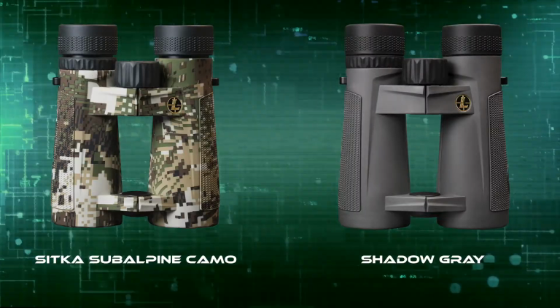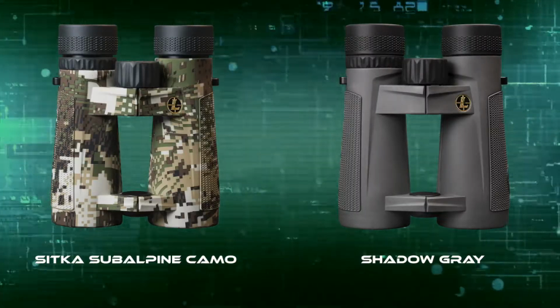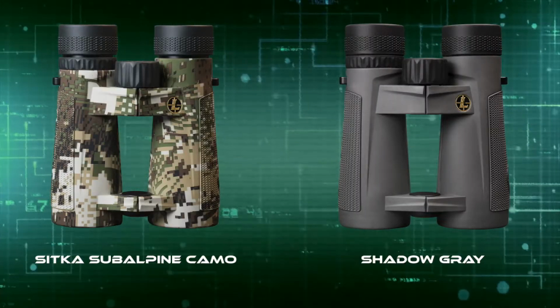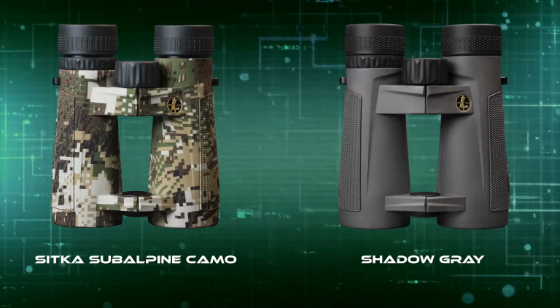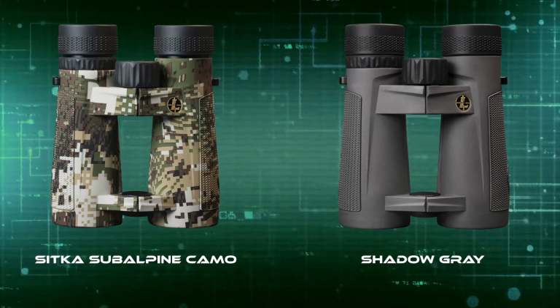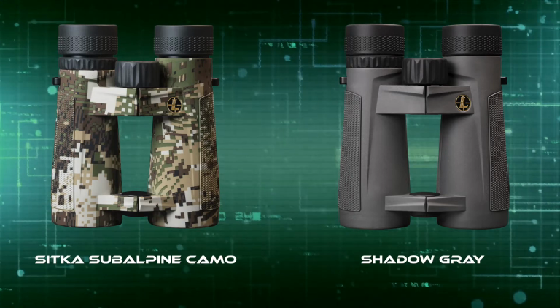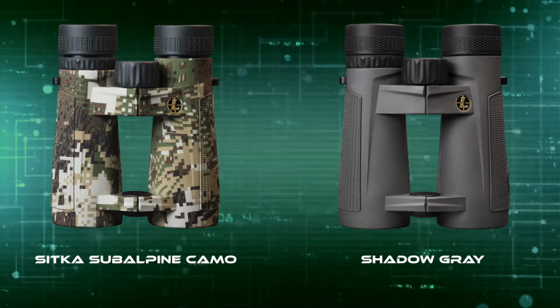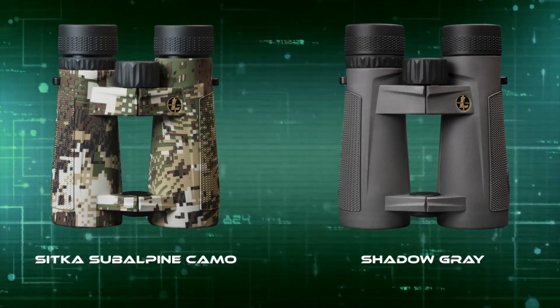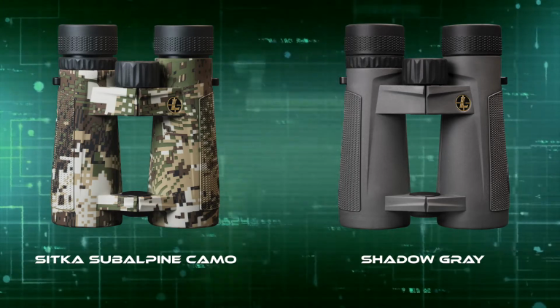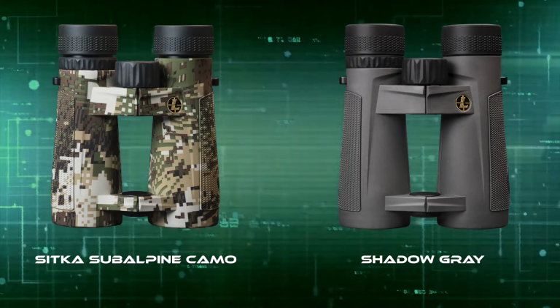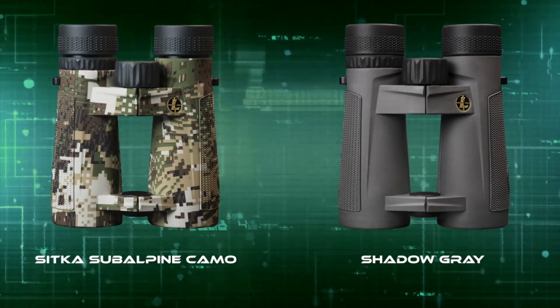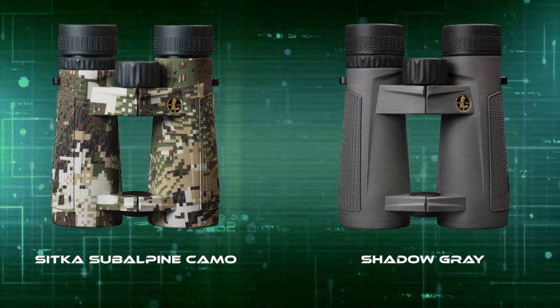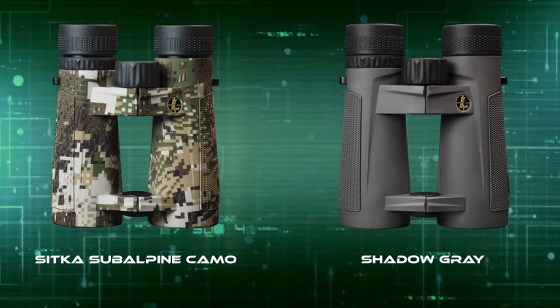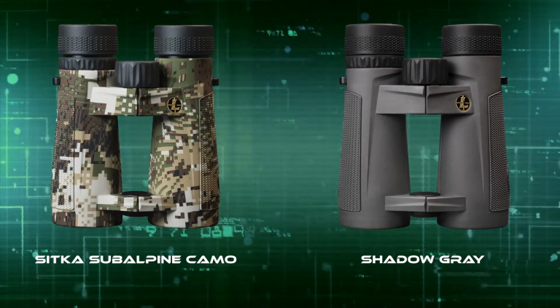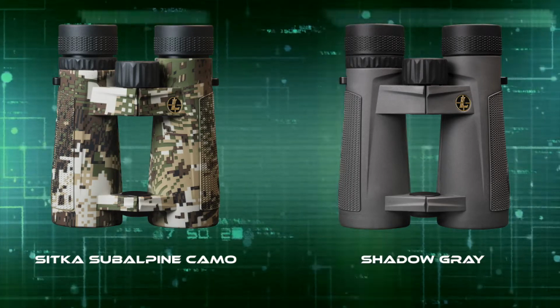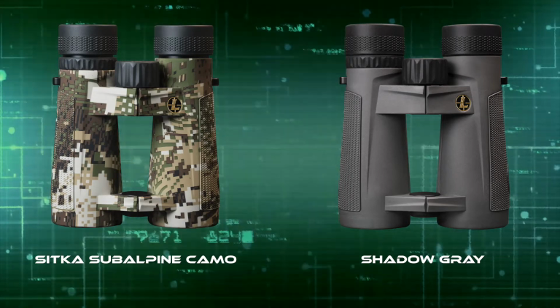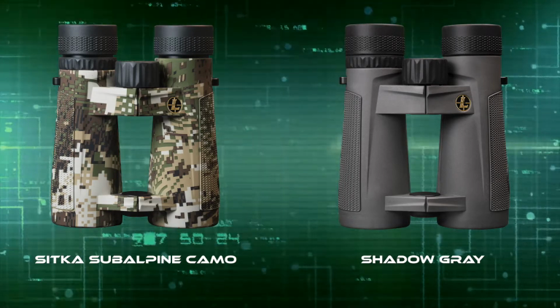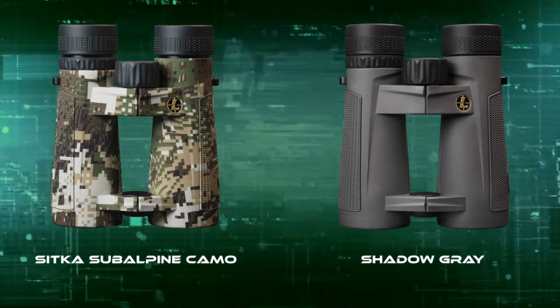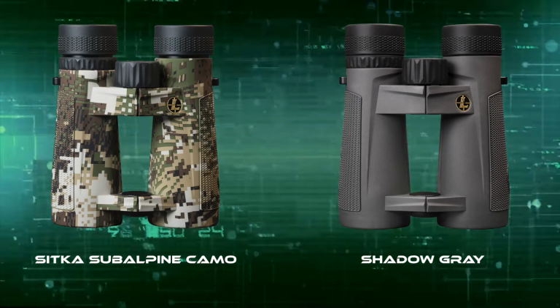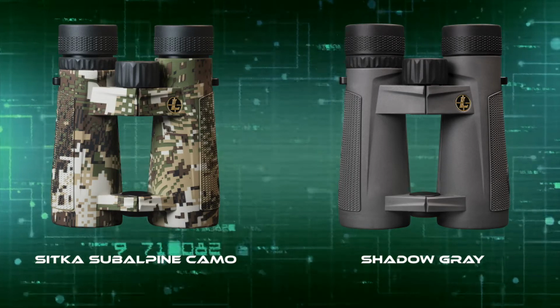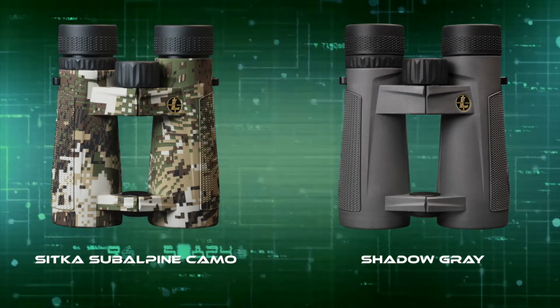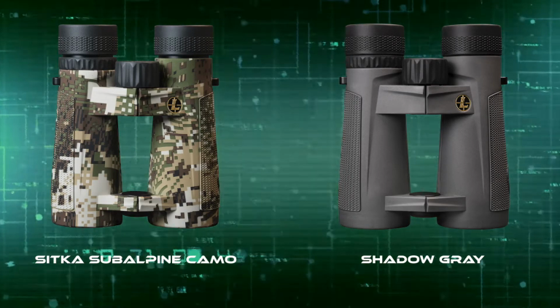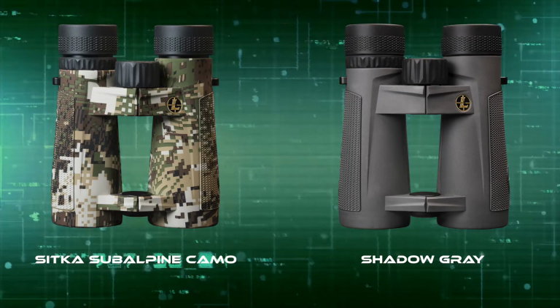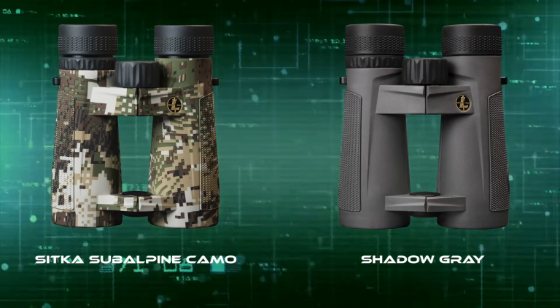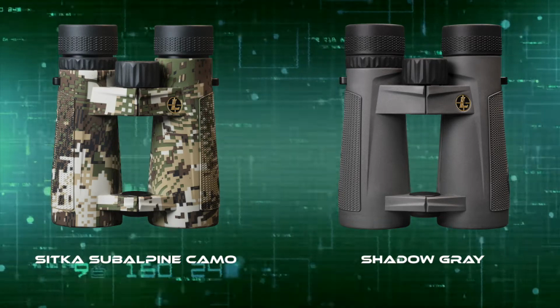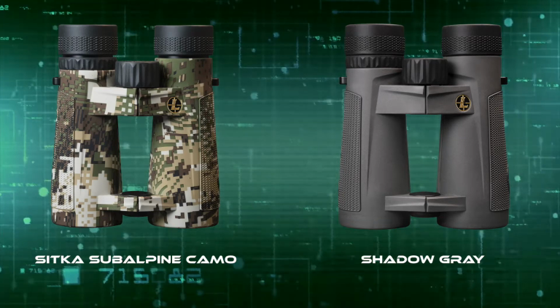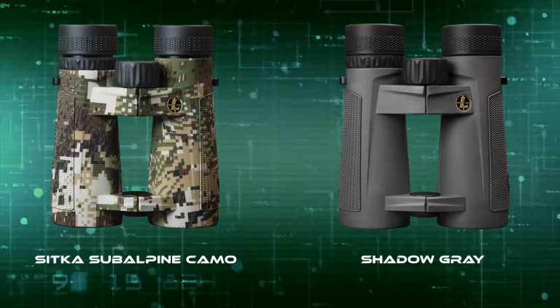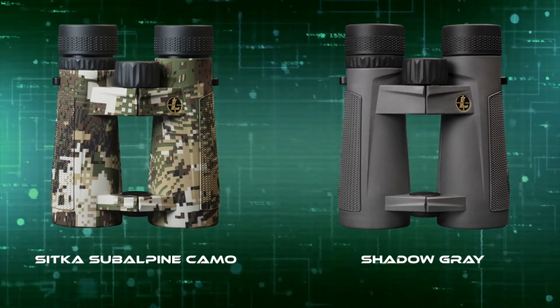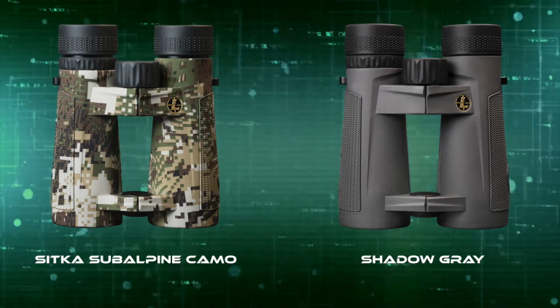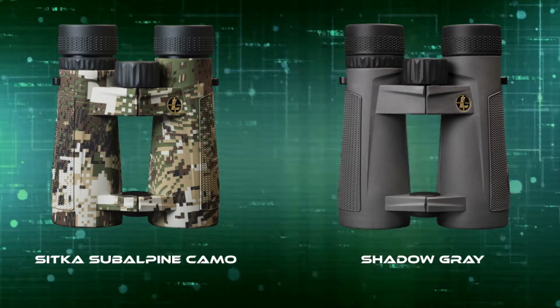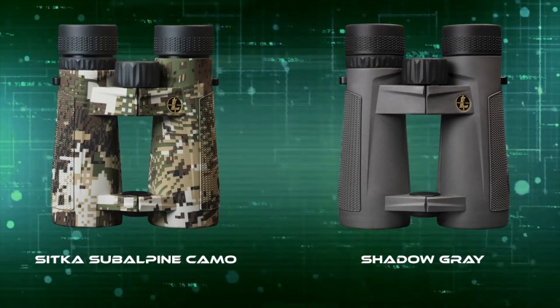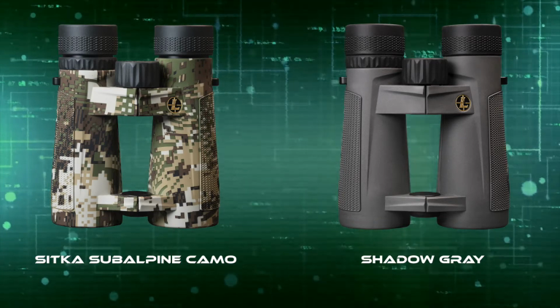Fortunately, Leupold also offers the Santium HD binoculars in an 8x42, a 10x42, a 10x50, and a 12x50.